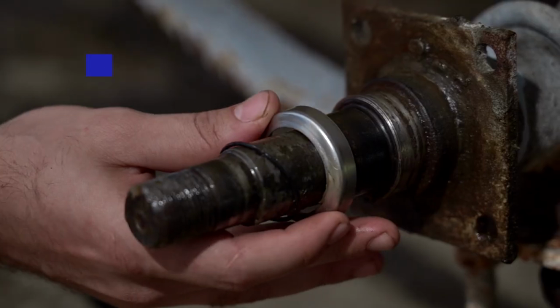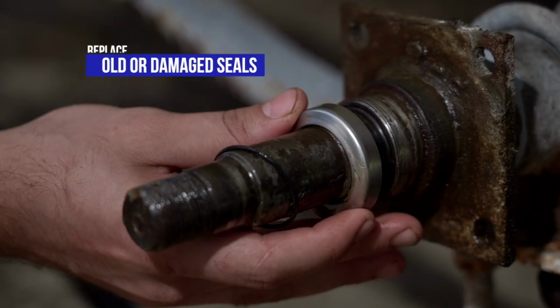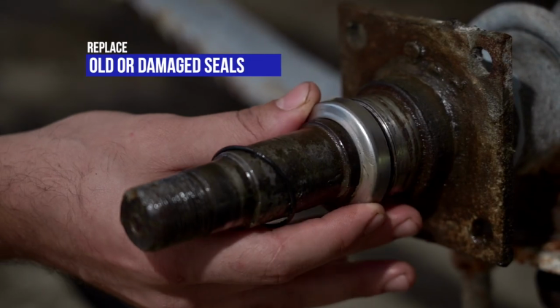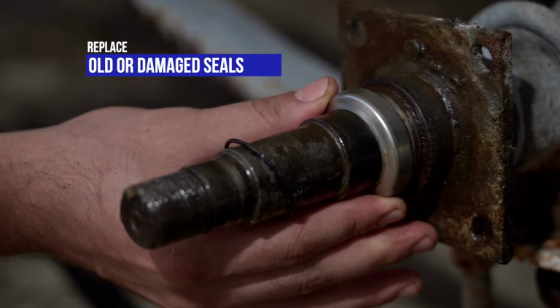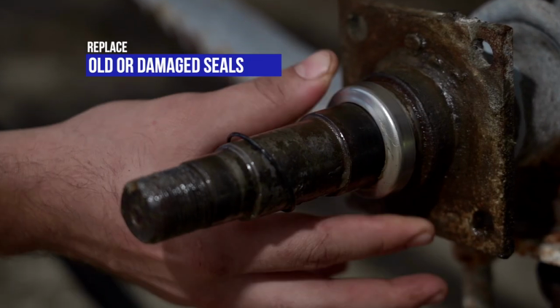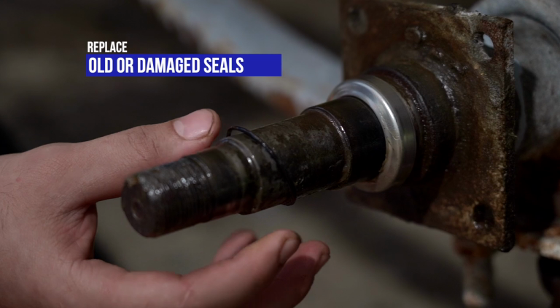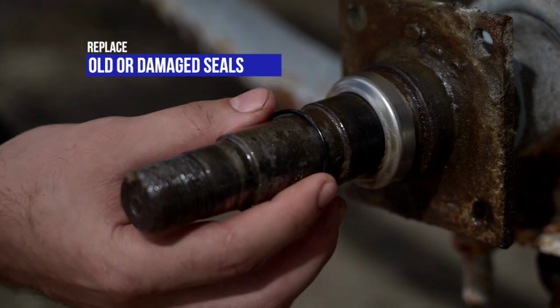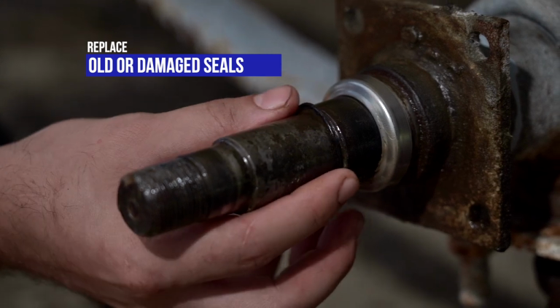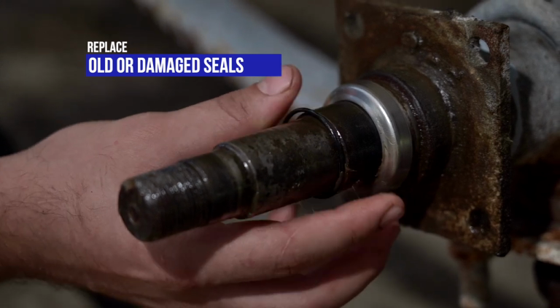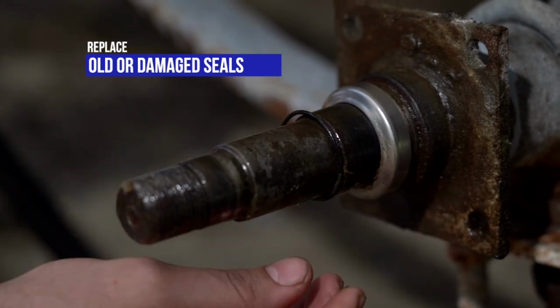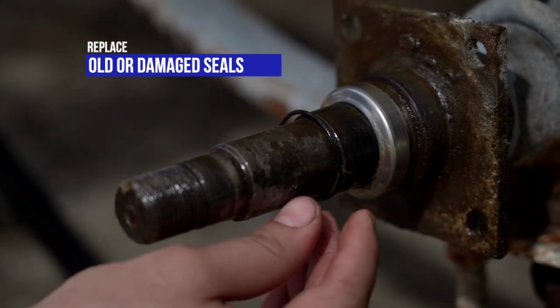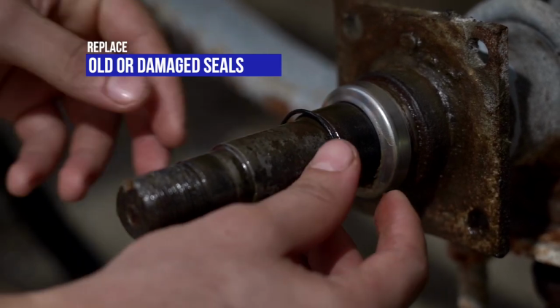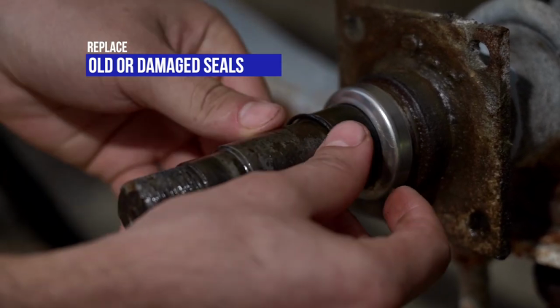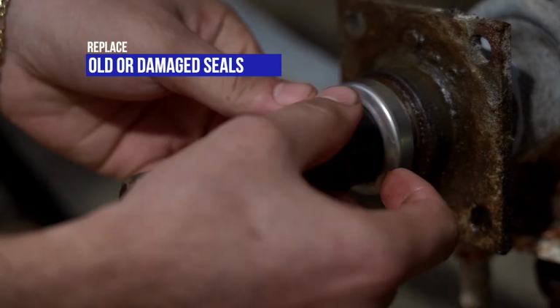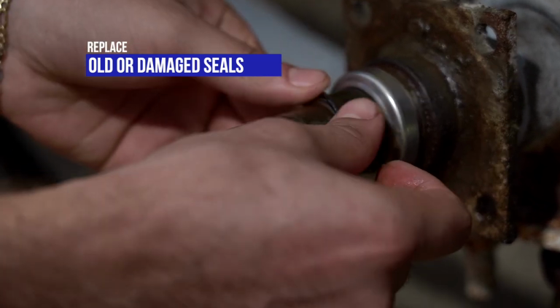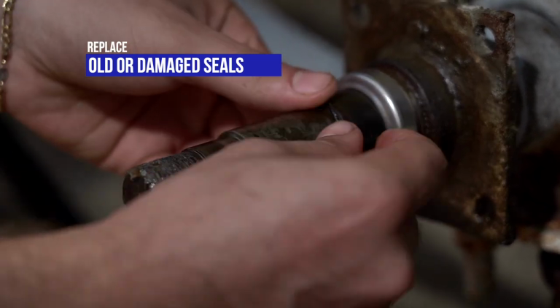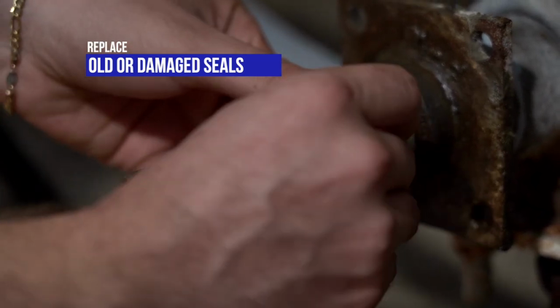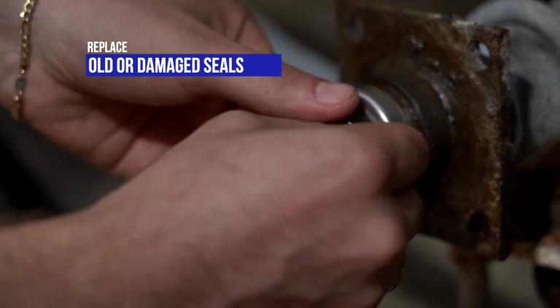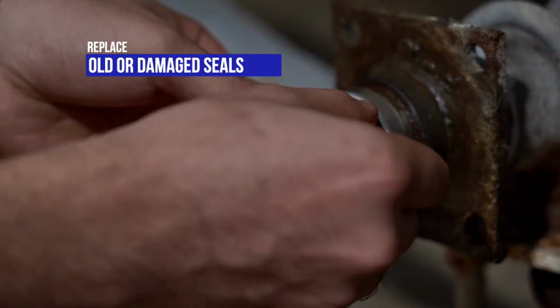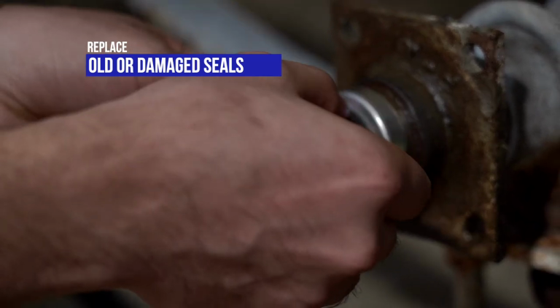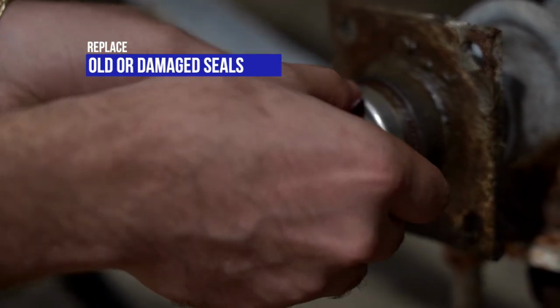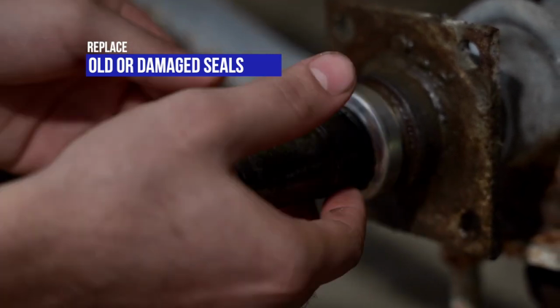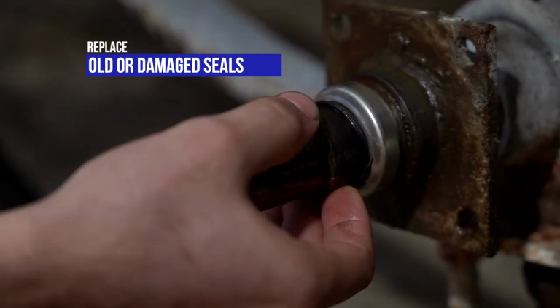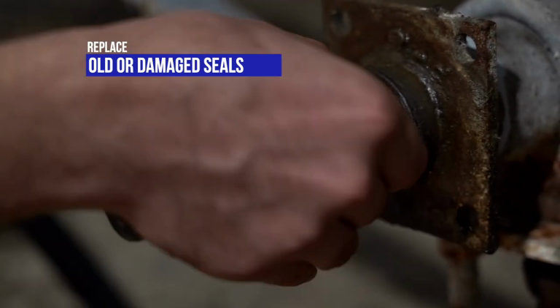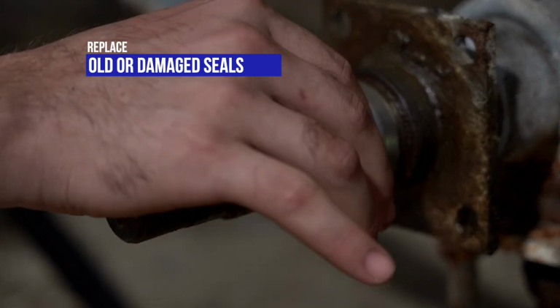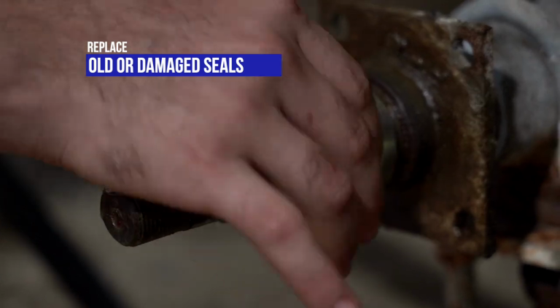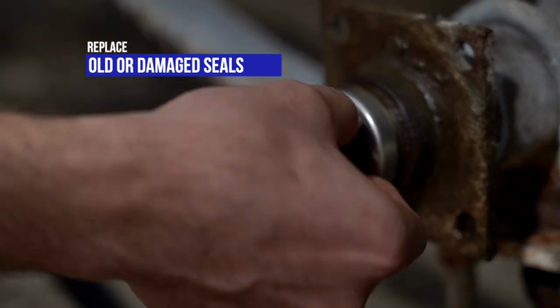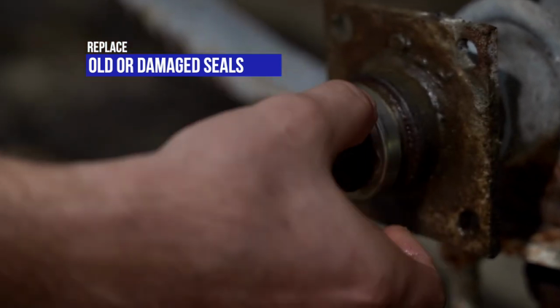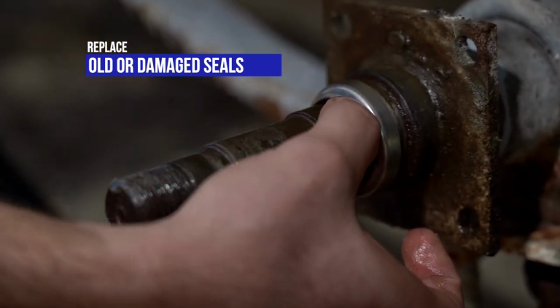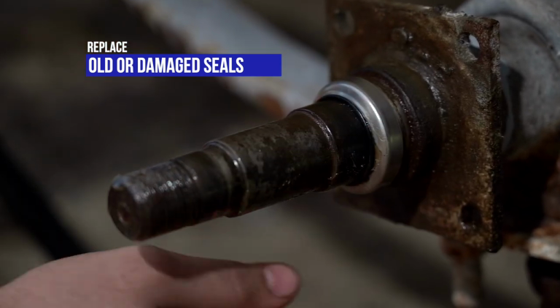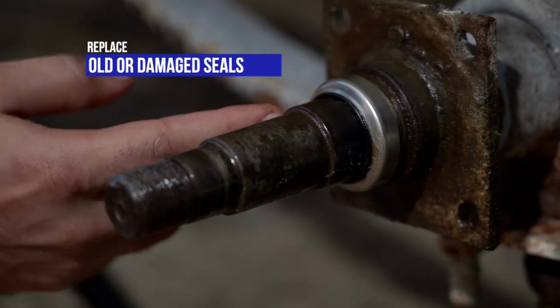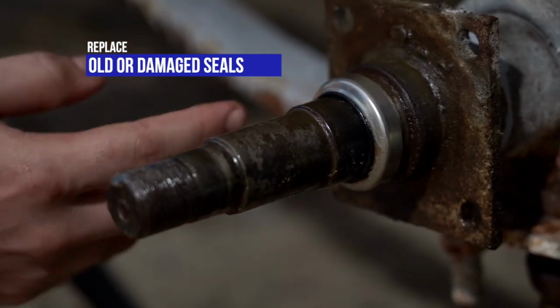Use the Bearing Buddy spindle seal kit to replace old or damaged seals. They will fit over your existing spindle and will help avoid grease leakage on your trailer.